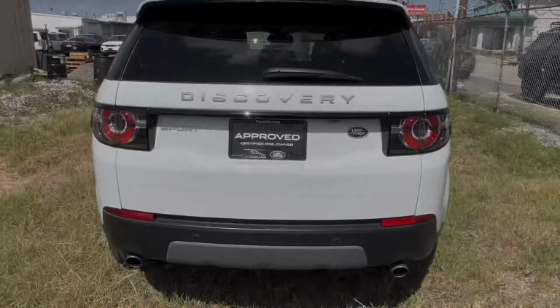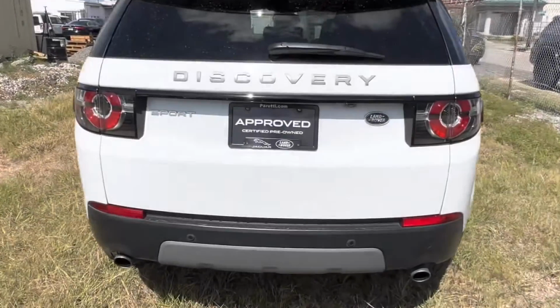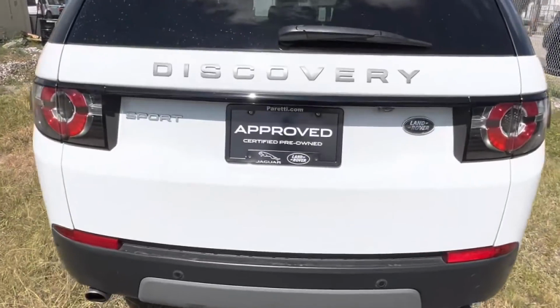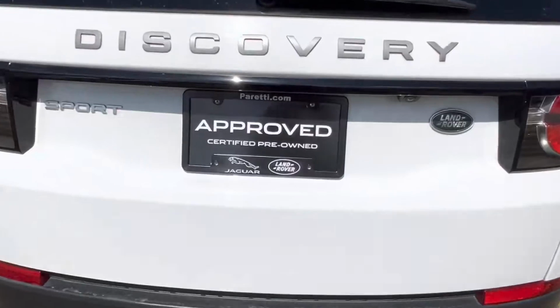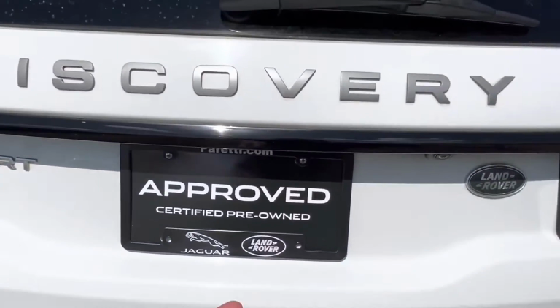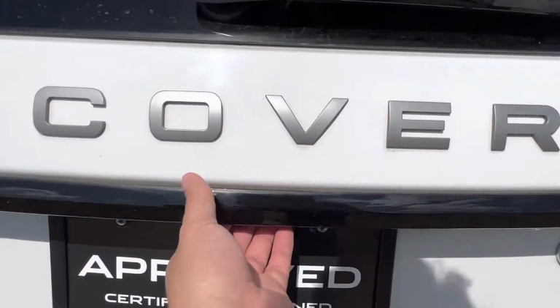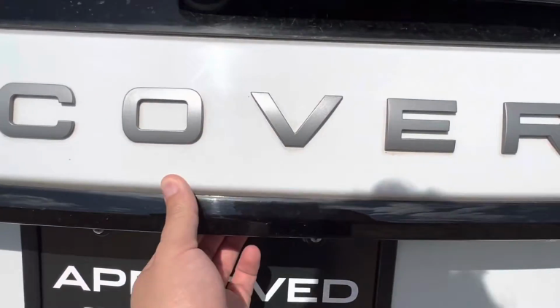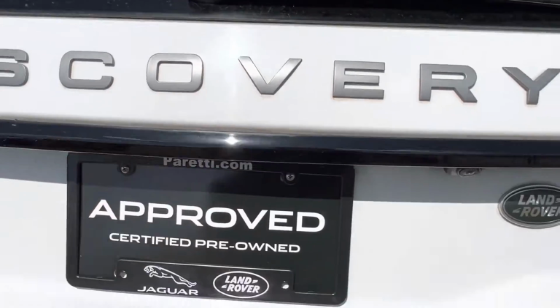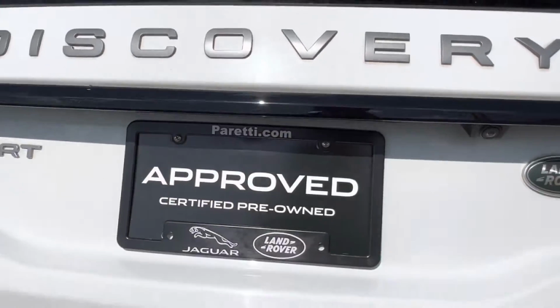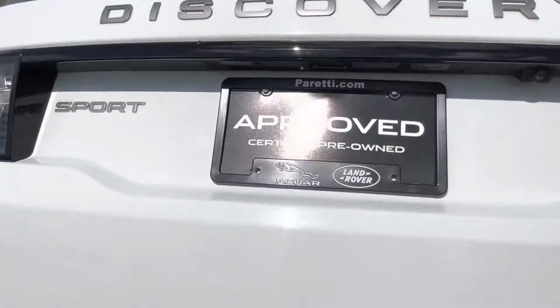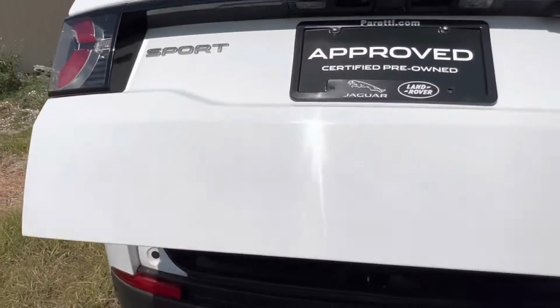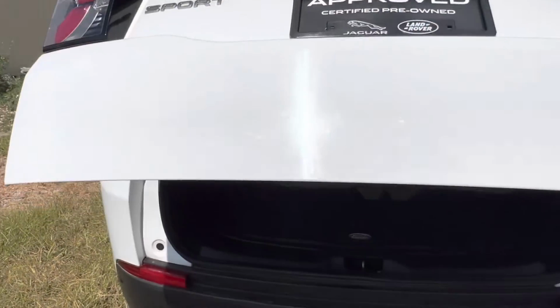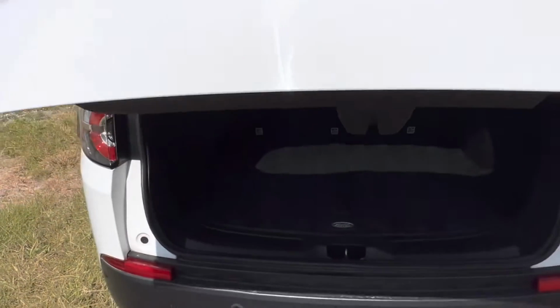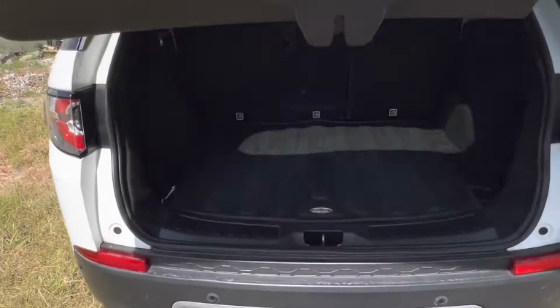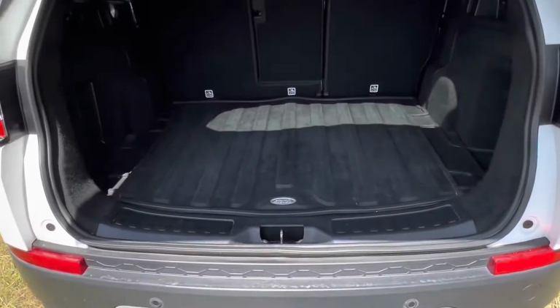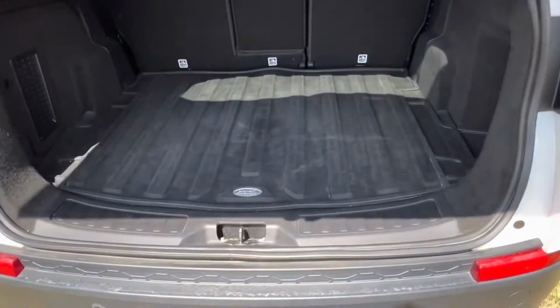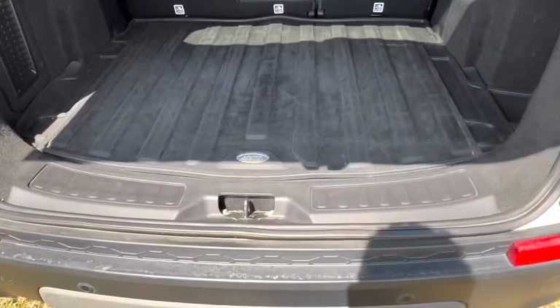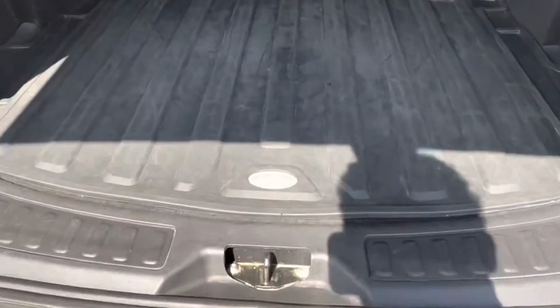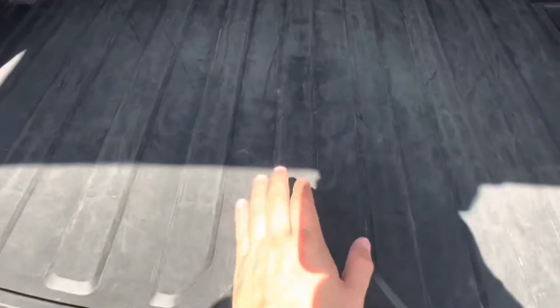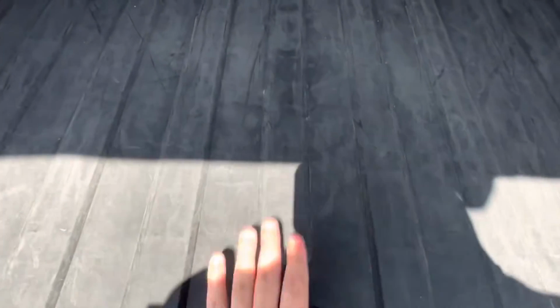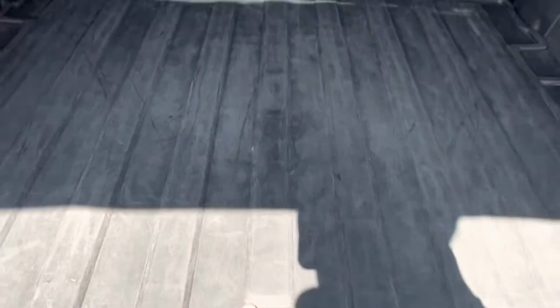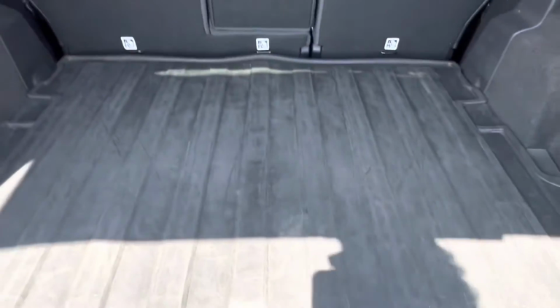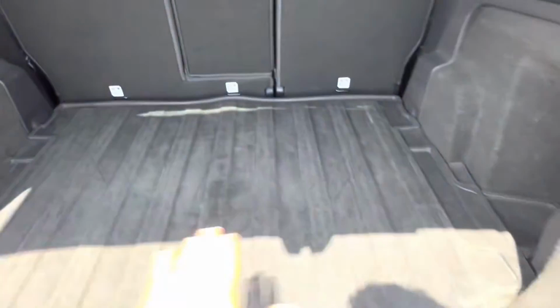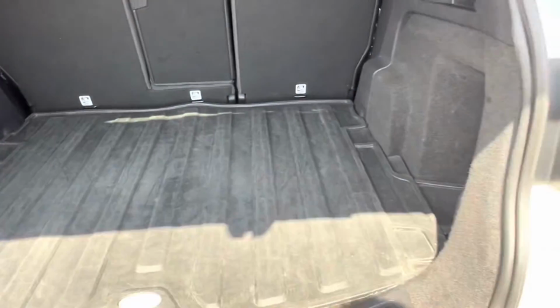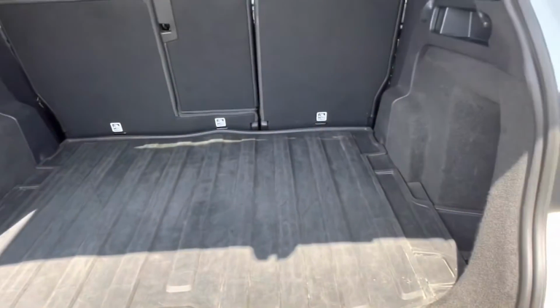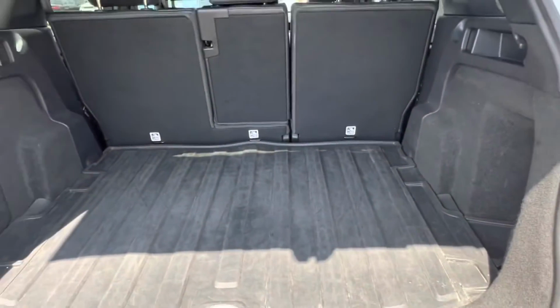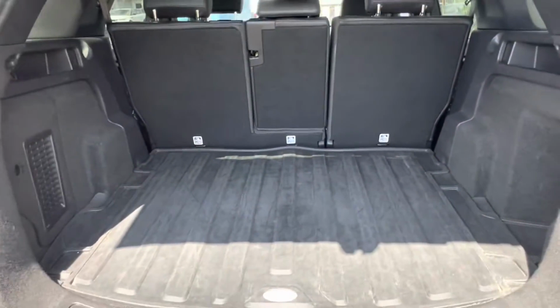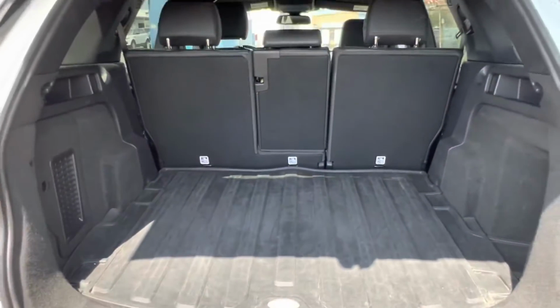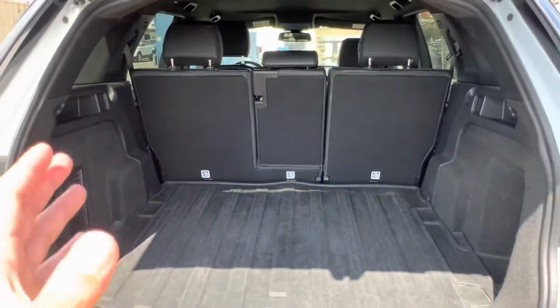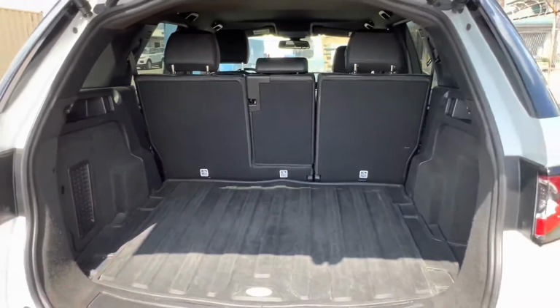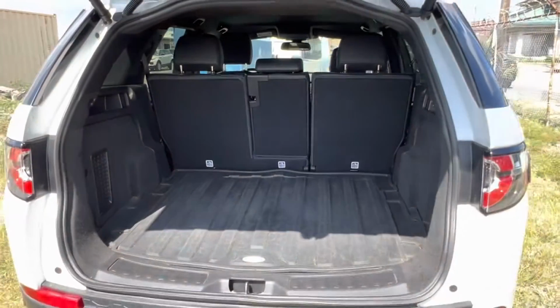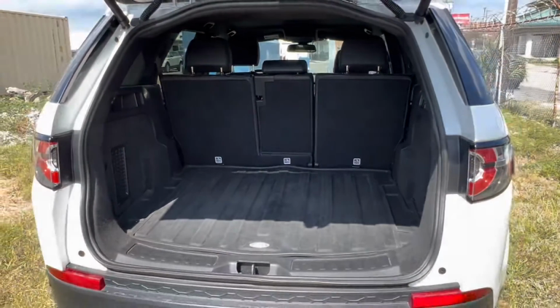Last but not least we have the trunk of the vehicle — popping it open, we see that we have the automatic lift gate. Looking inside we see that we have the cargo mat to protect our trunk area from any cargo that we put in, and plenty of extra storage space.